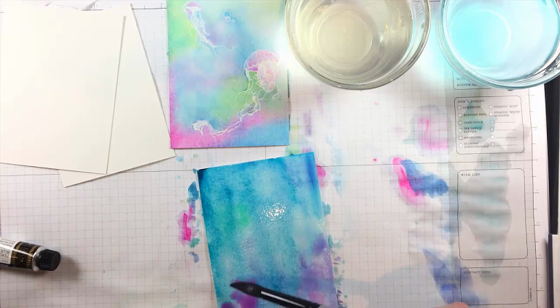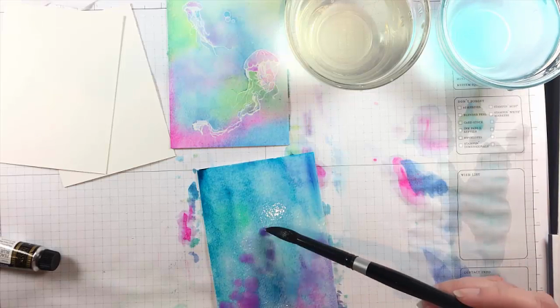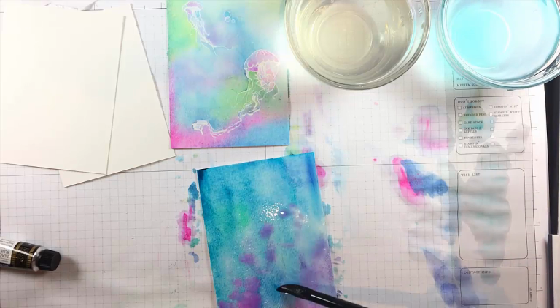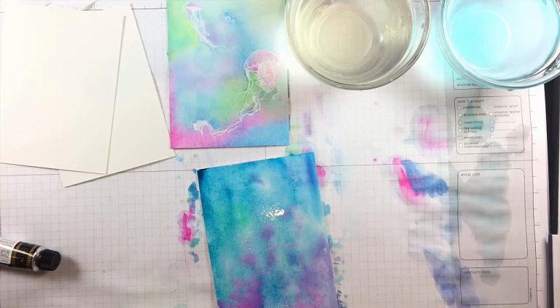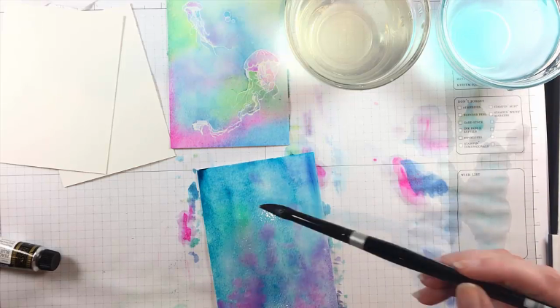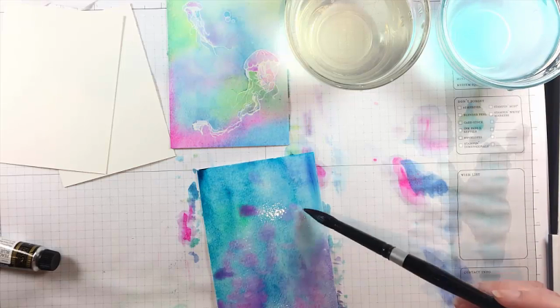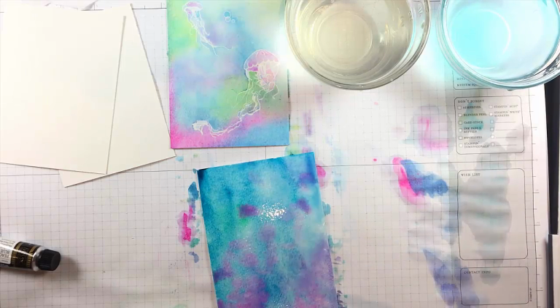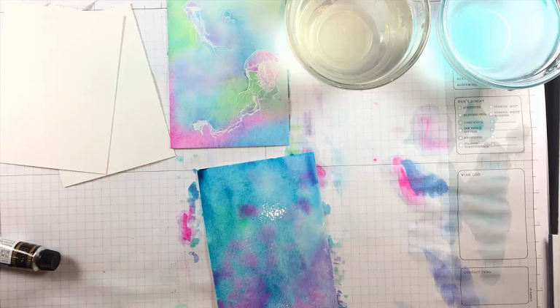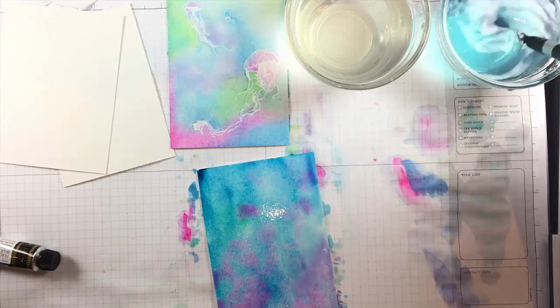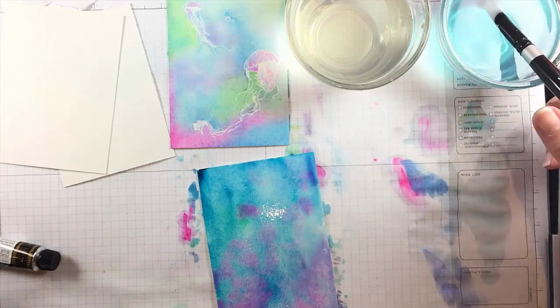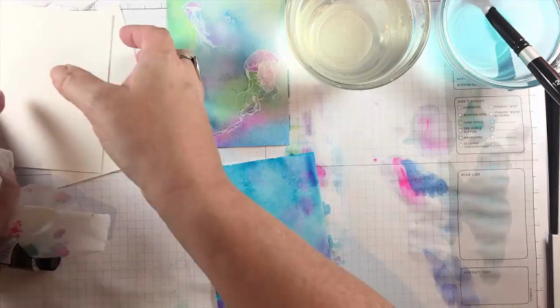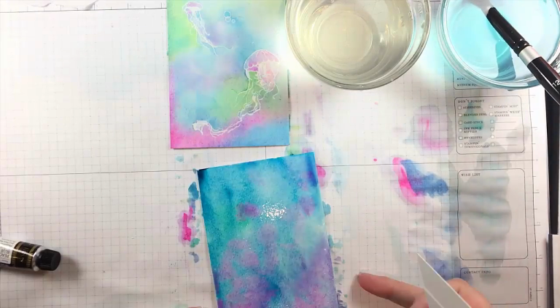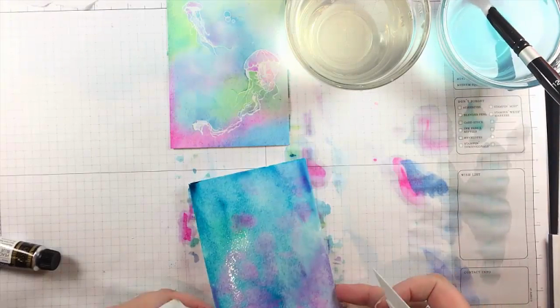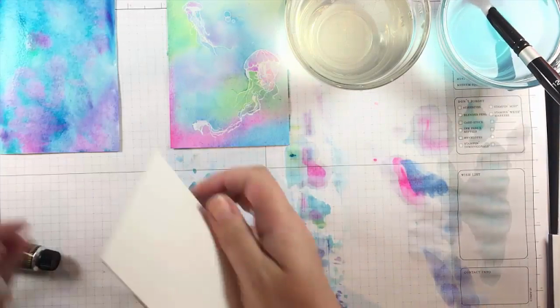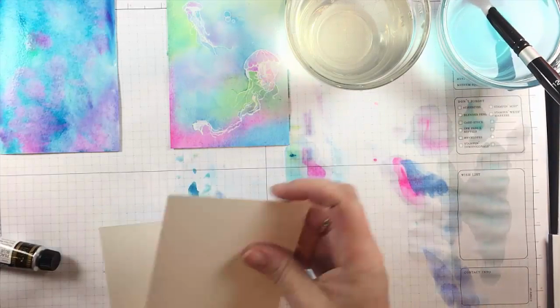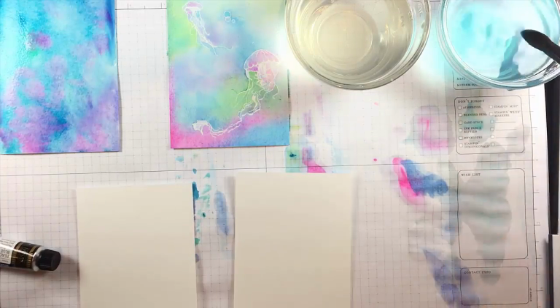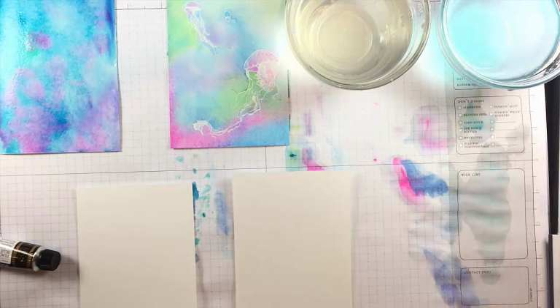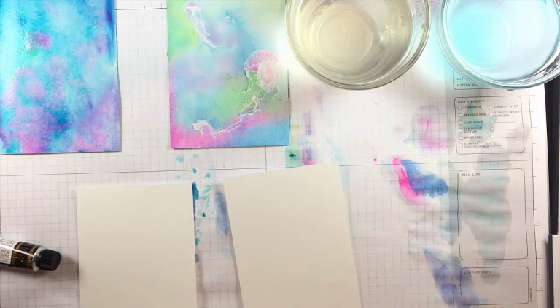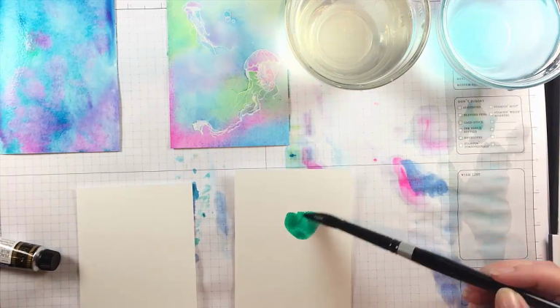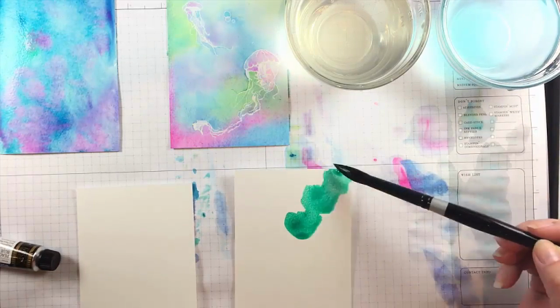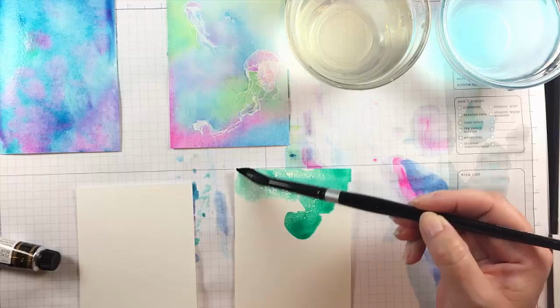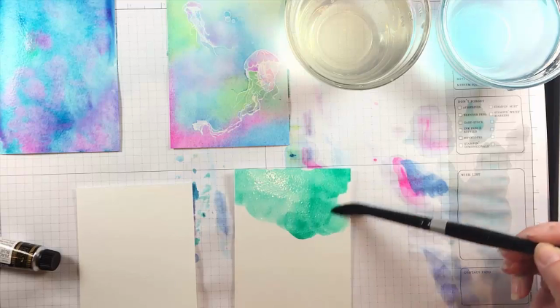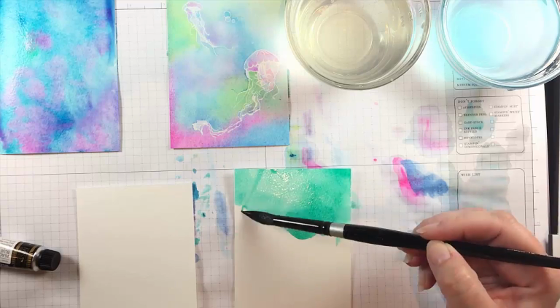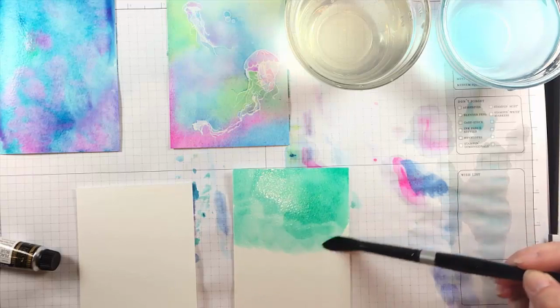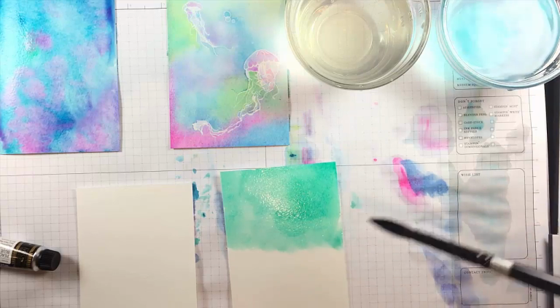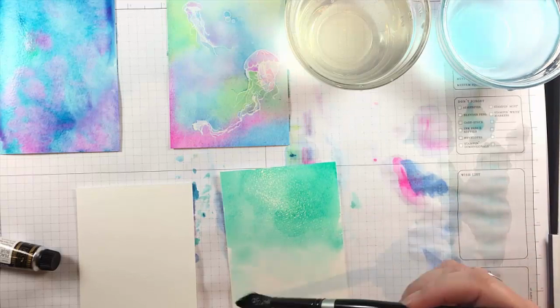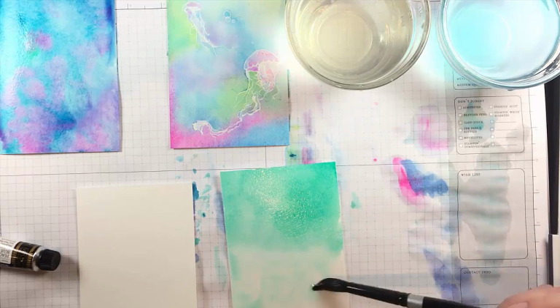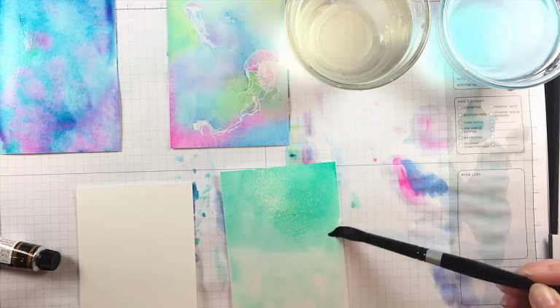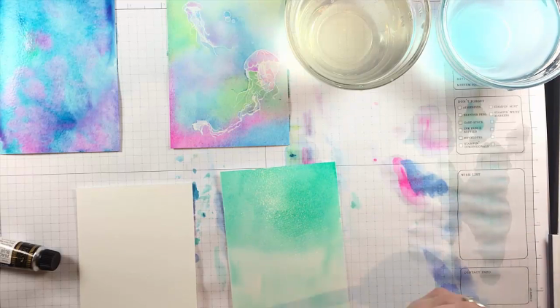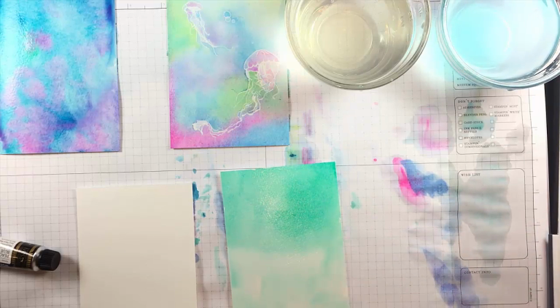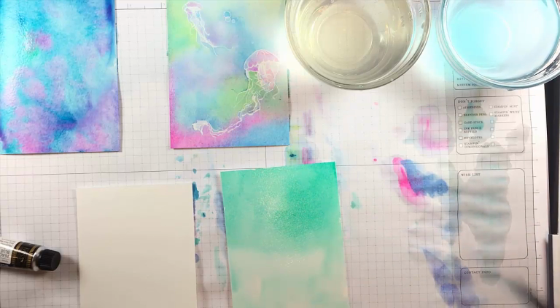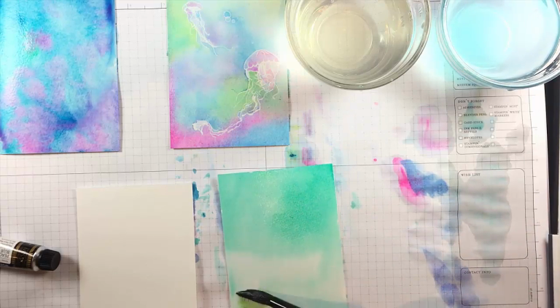Now I painted some stripes just to make it look sort of like filtered light was coming down into the water, and then I added a little bit of opera pink before finishing that one up.